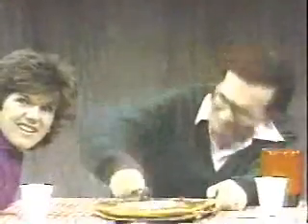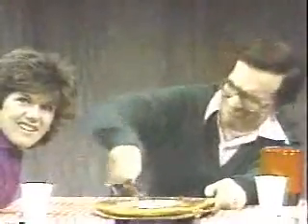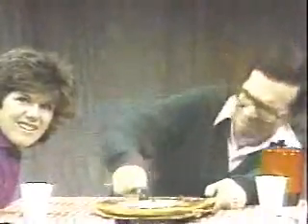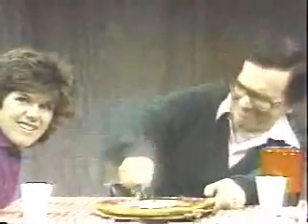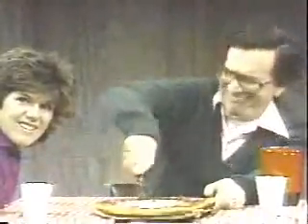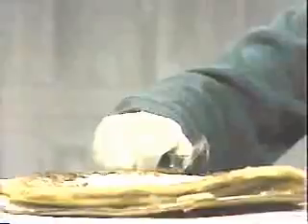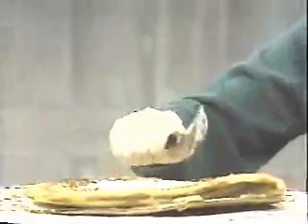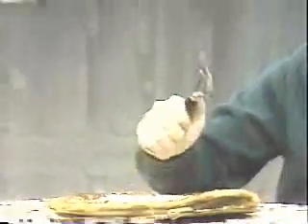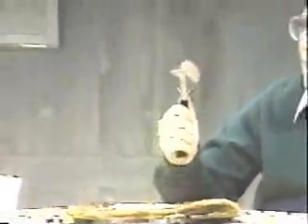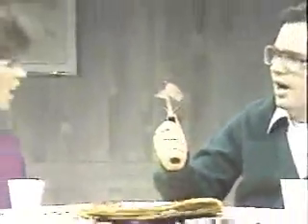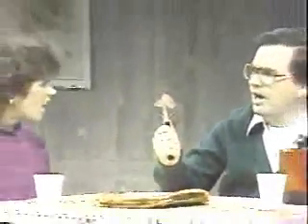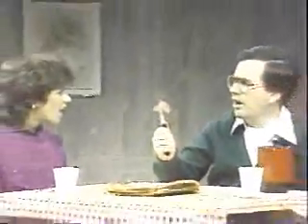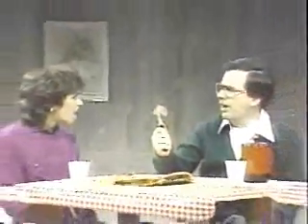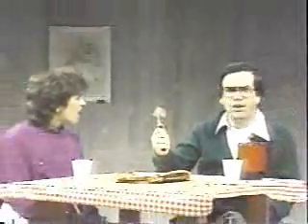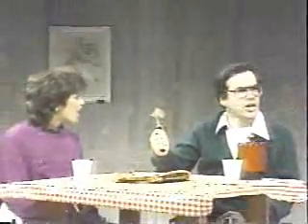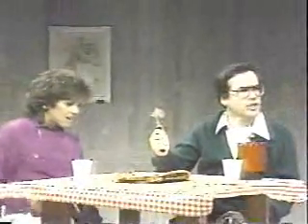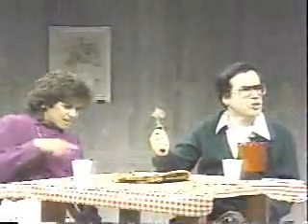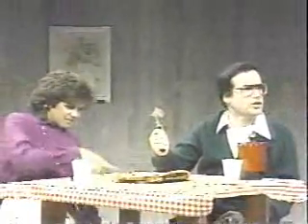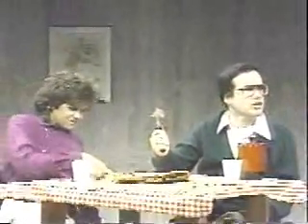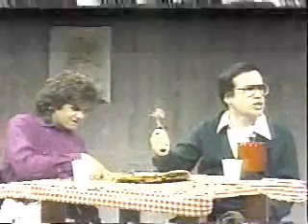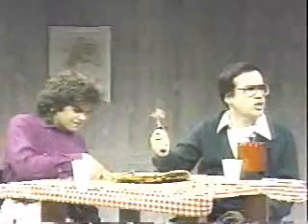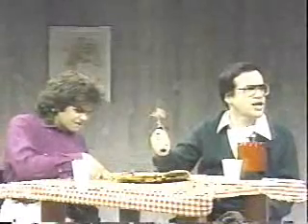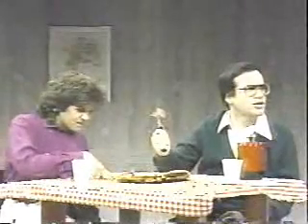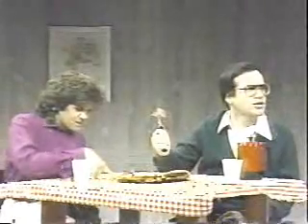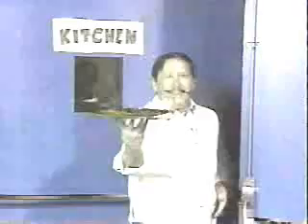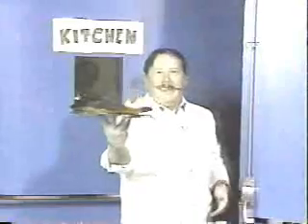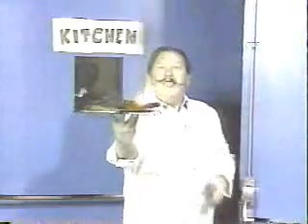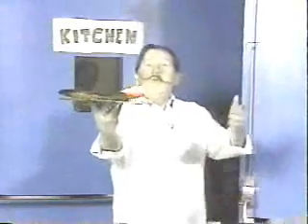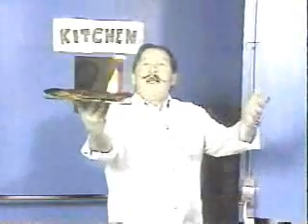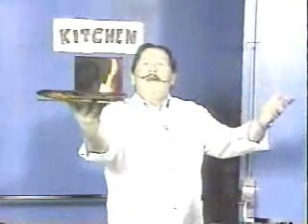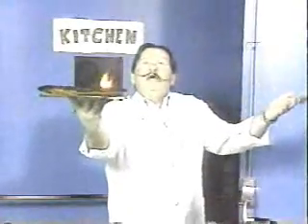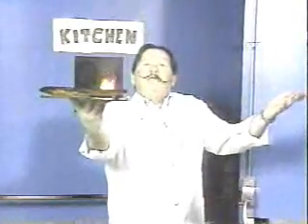Well, have no fear. The Ginsu Pizza Cutter has the answer for you. Hey, Giuseppe, this pizza crust seems to be a little overdone. It's no problem. I cut them up in a chip.